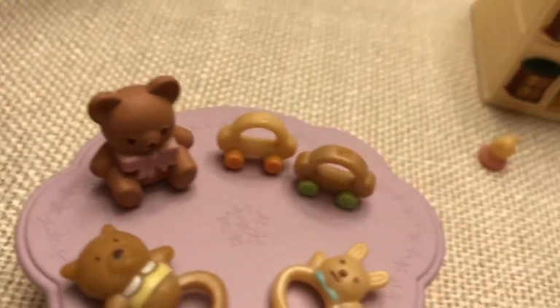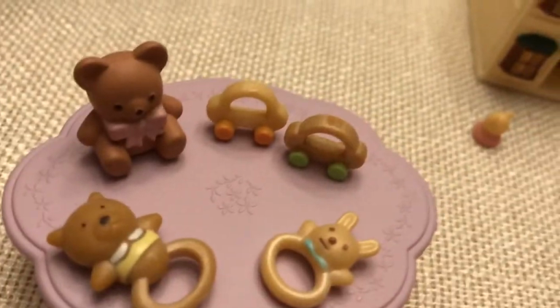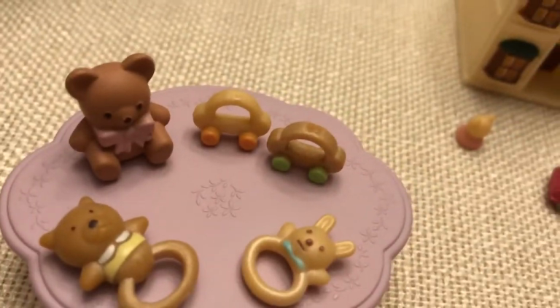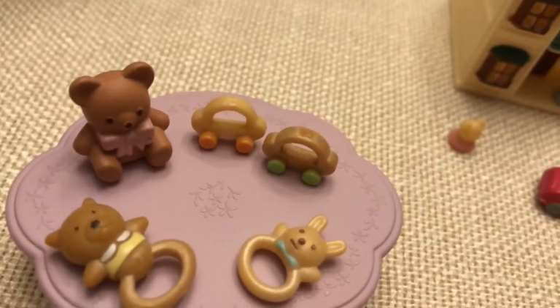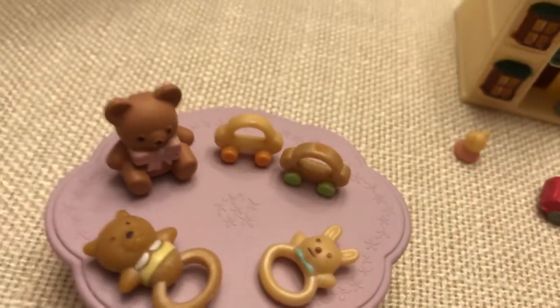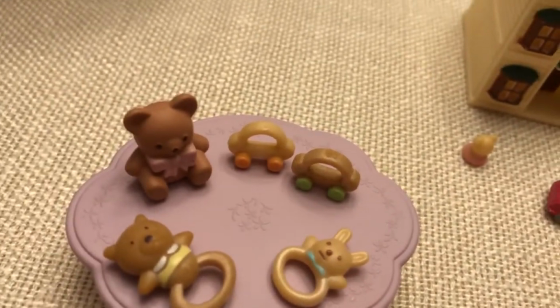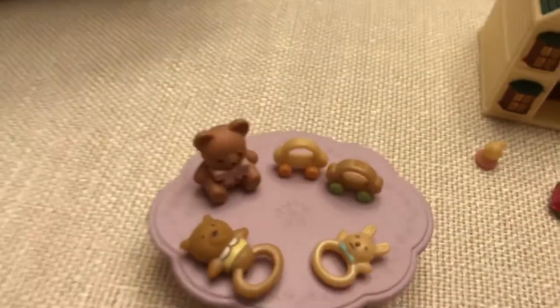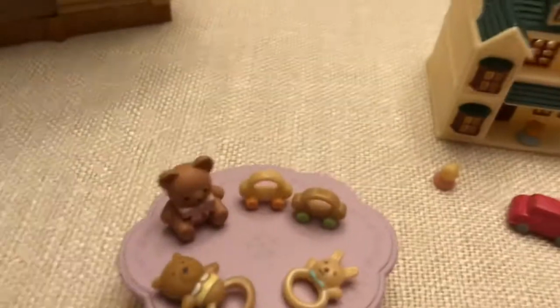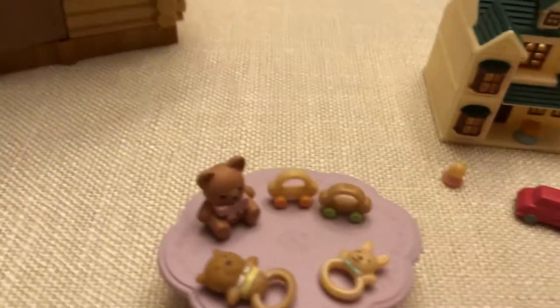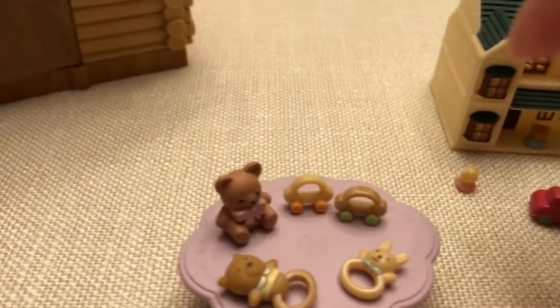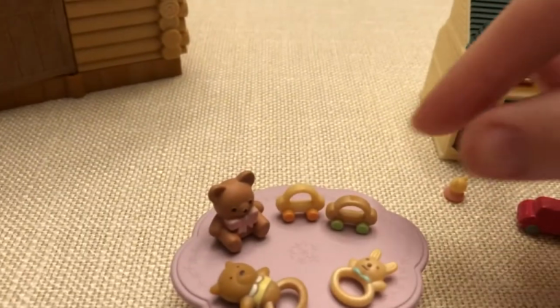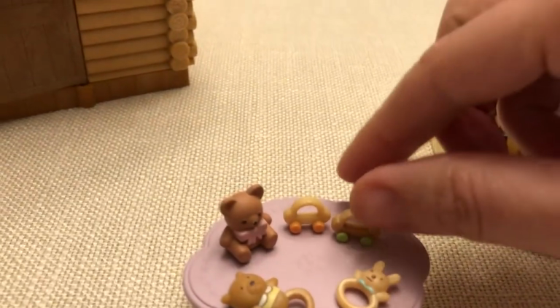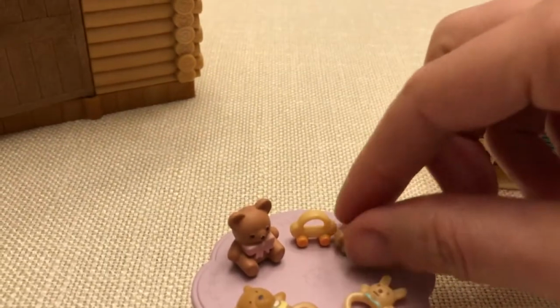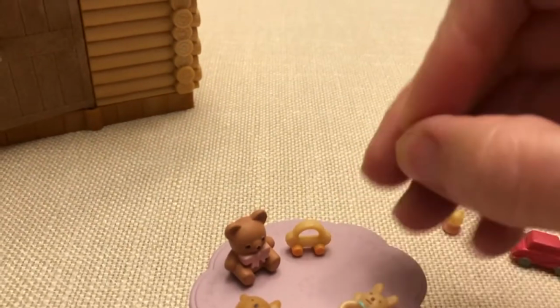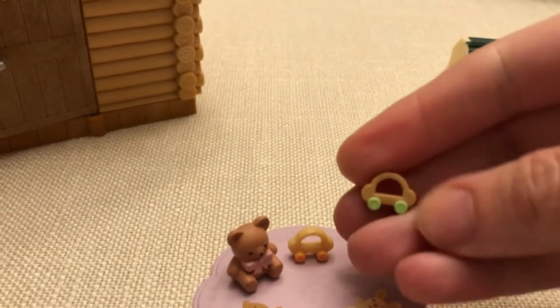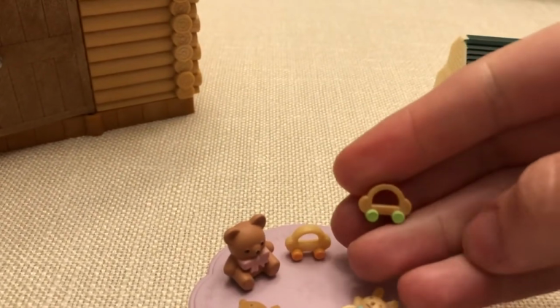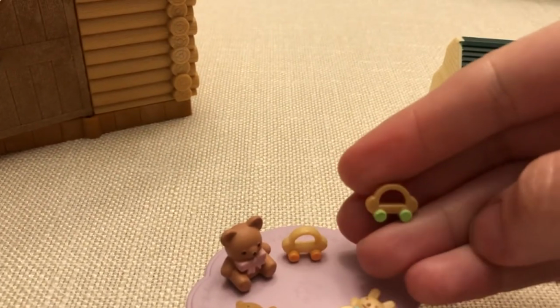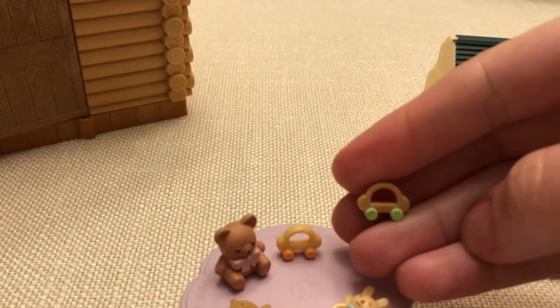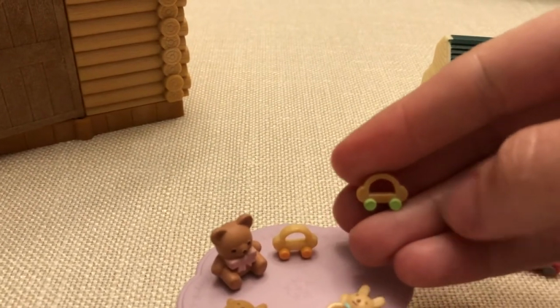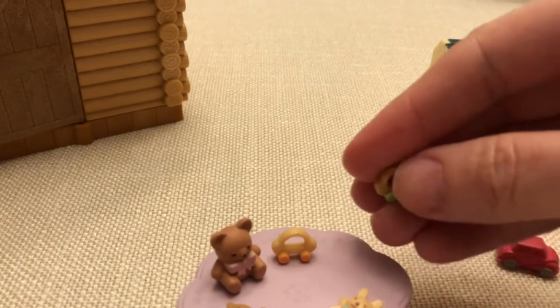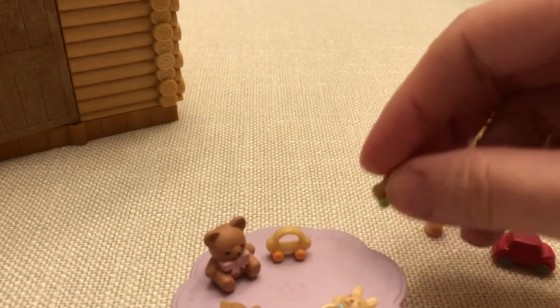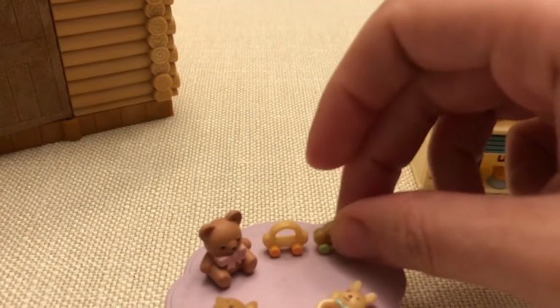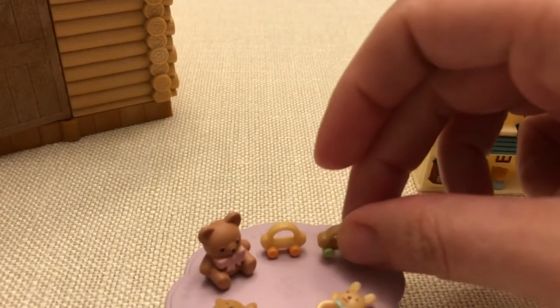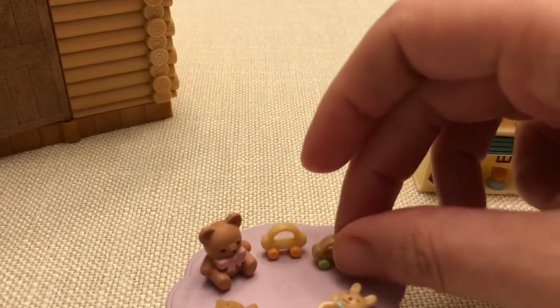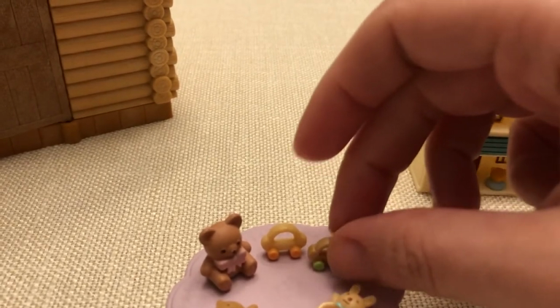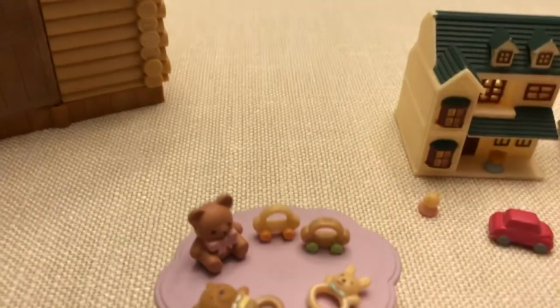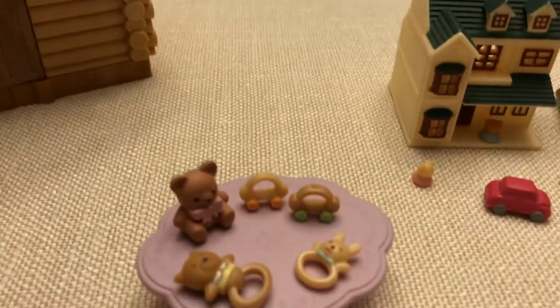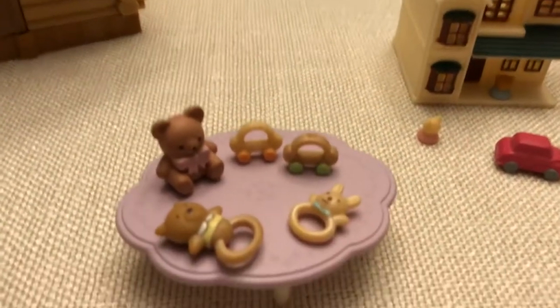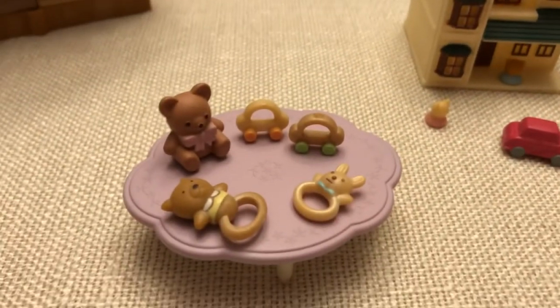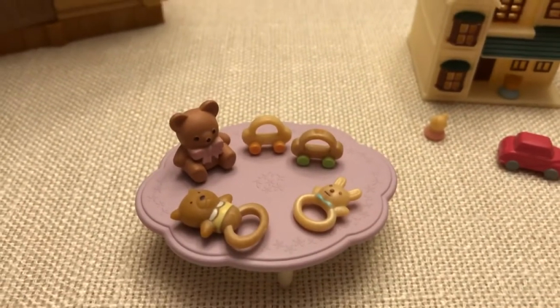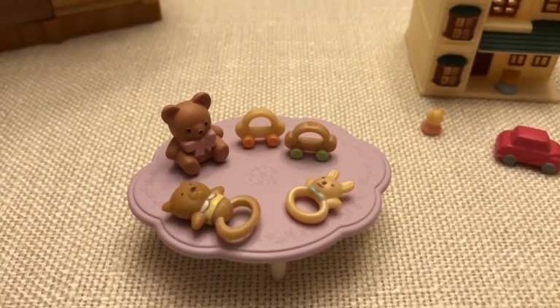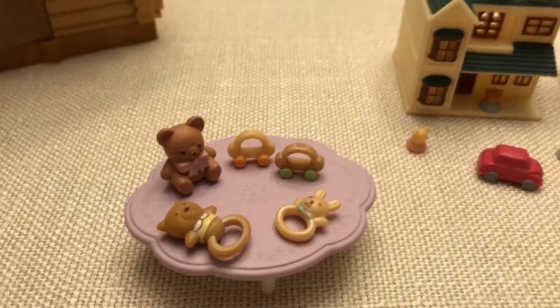And these little cars are some of my favorites because they're so tiny. If they were any bigger than this, I don't think I'd like them as much. But because they're so little, they just look really cute on the floor with a little critter baby playing with them.